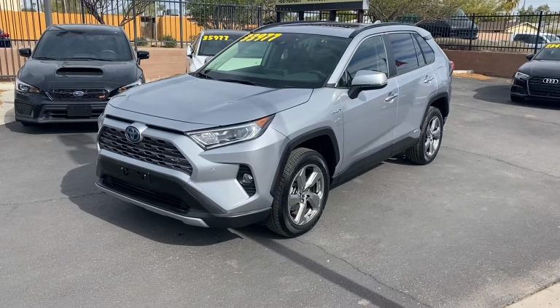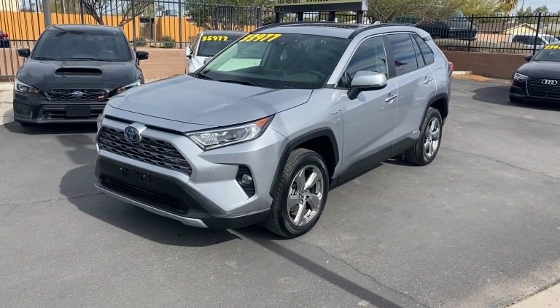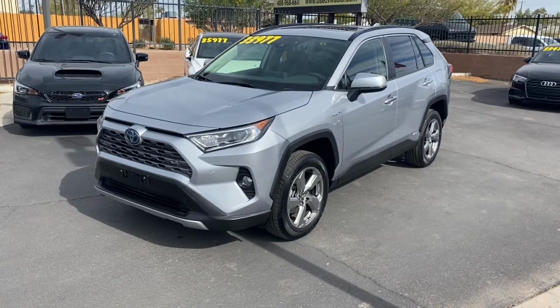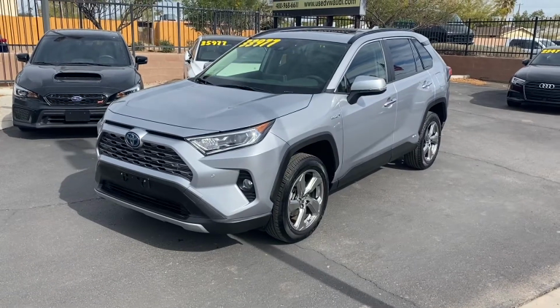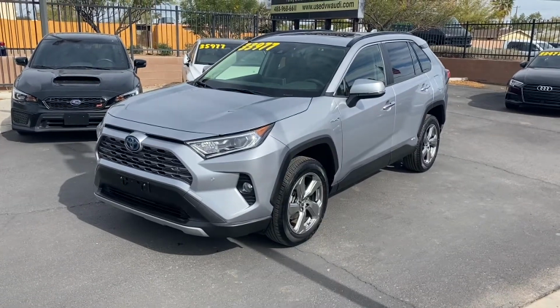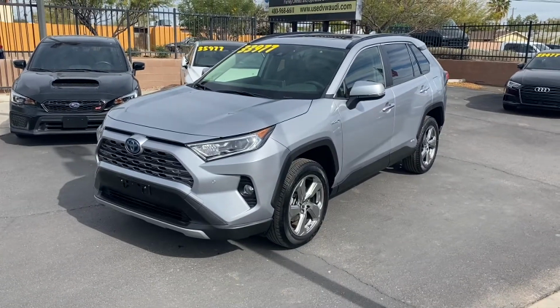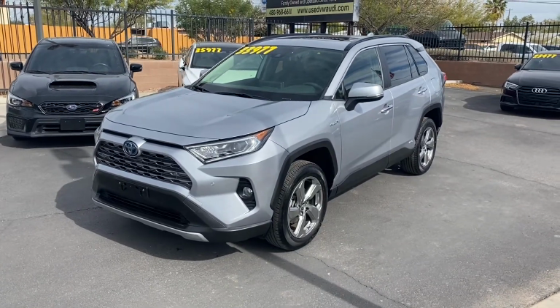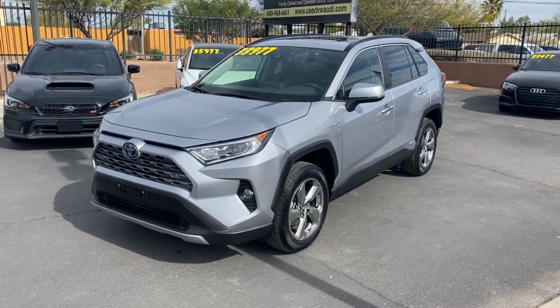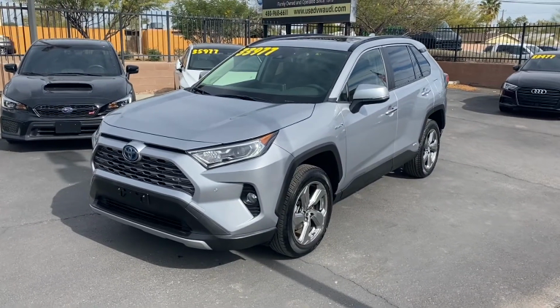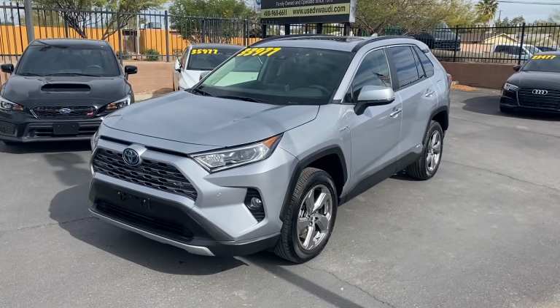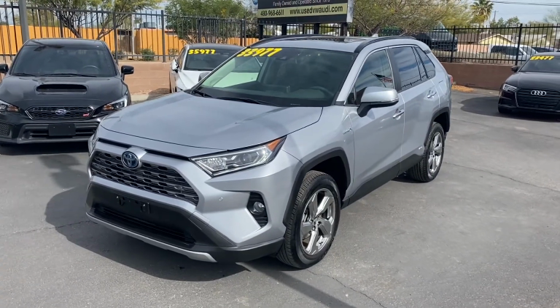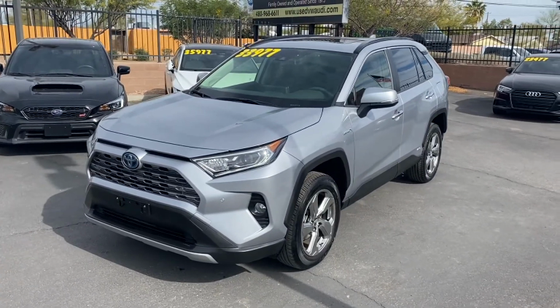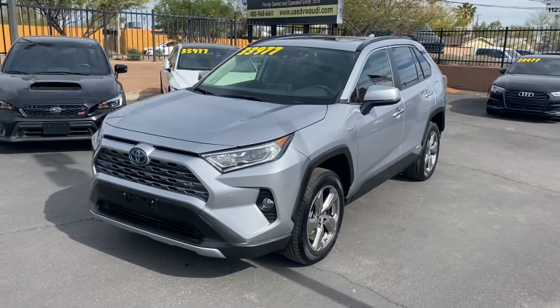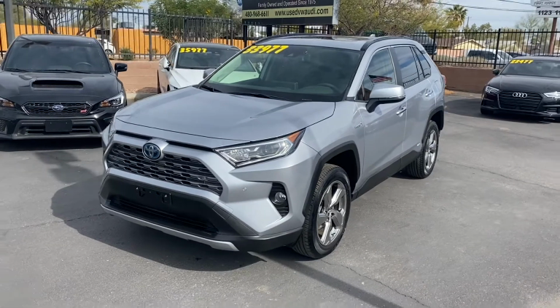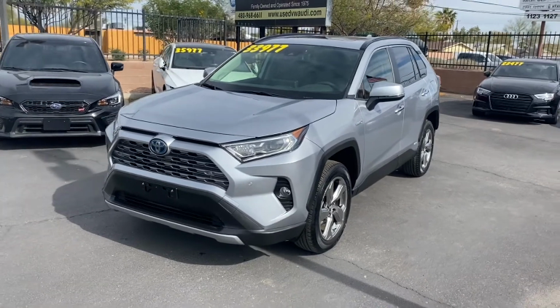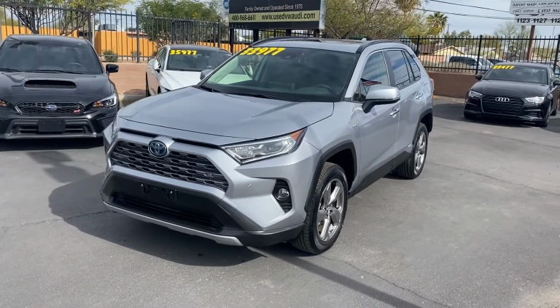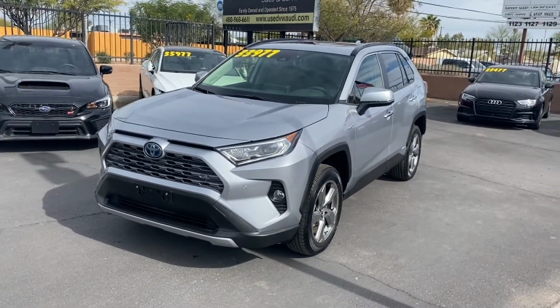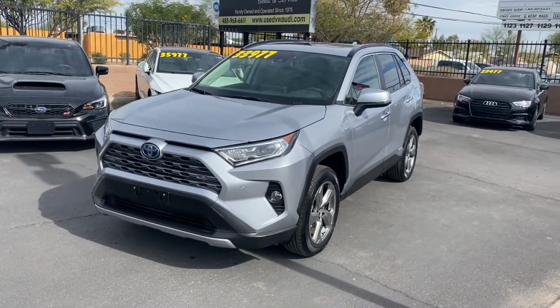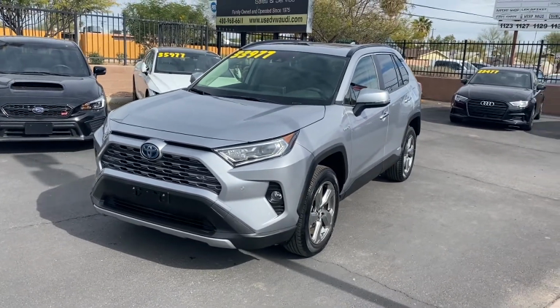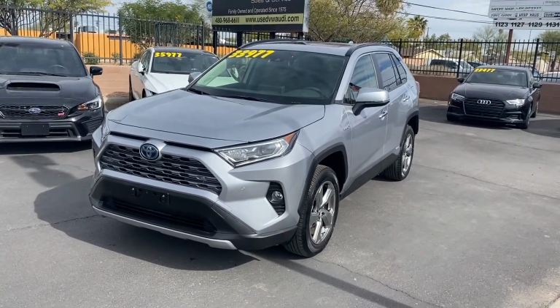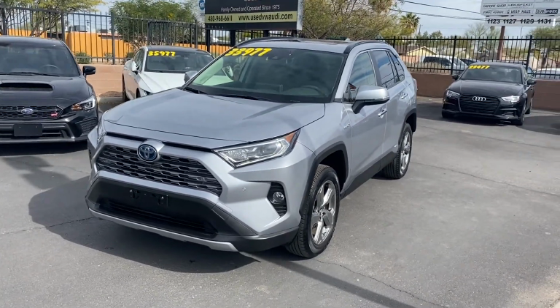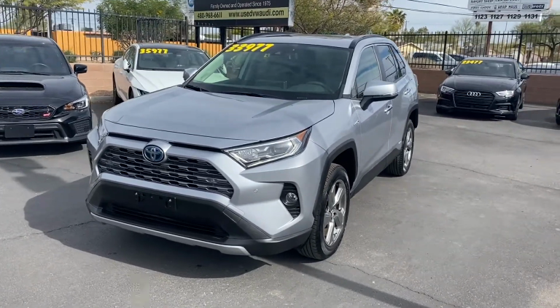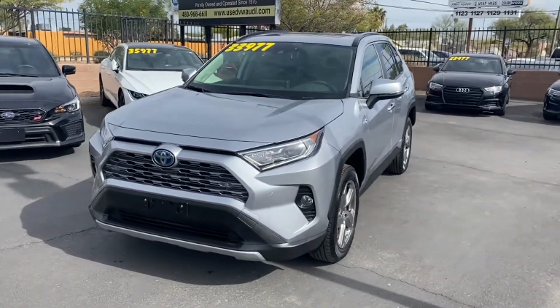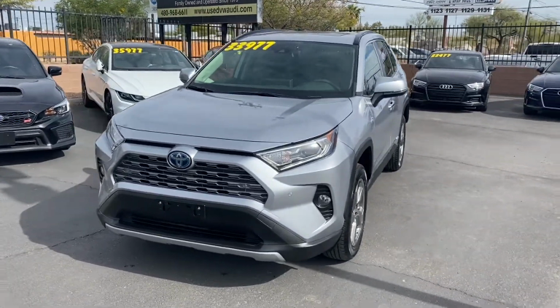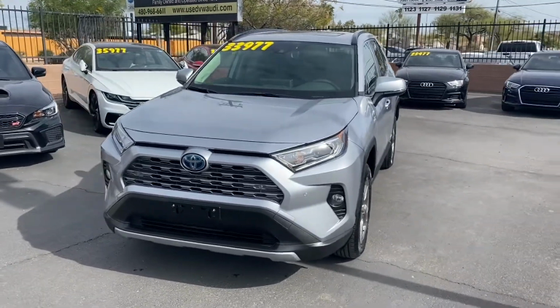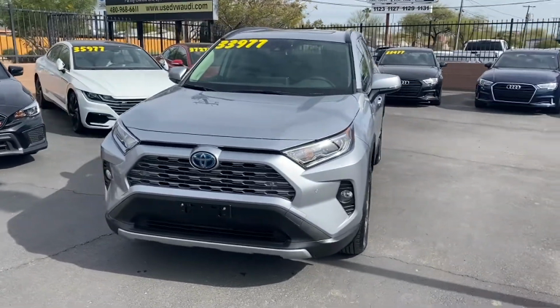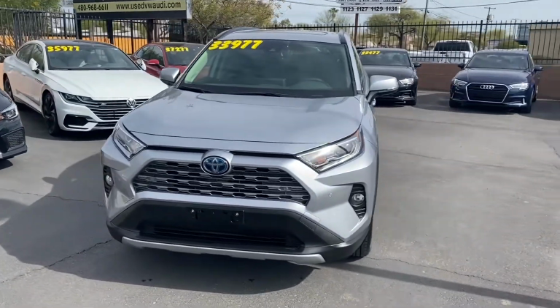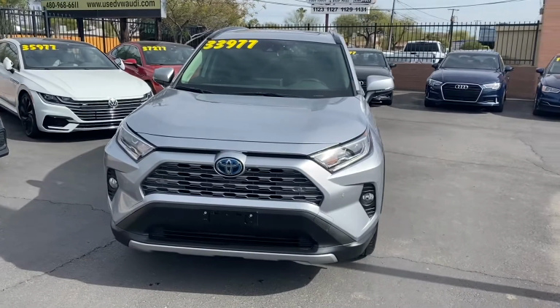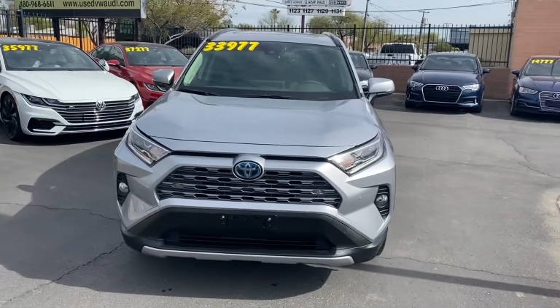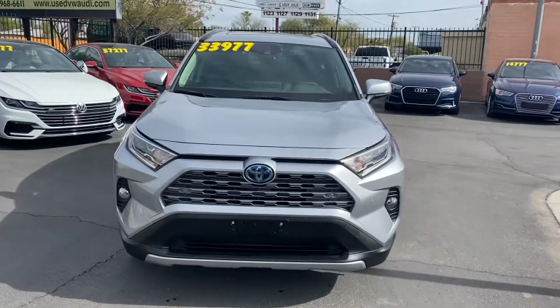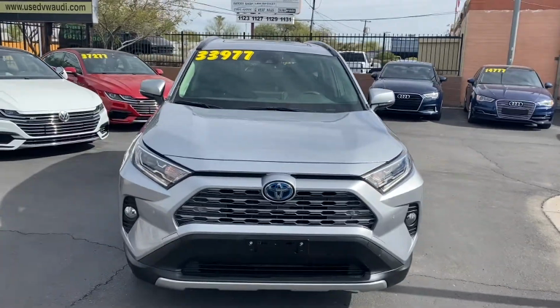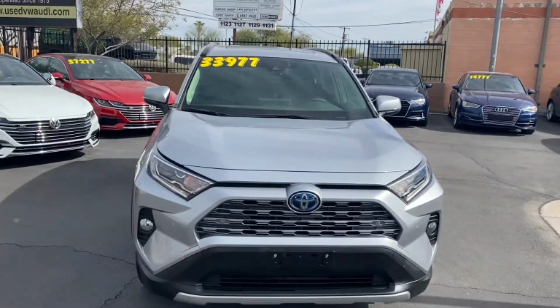What's up guys, this is Taylor with LeSueur Car Company and we are back with another car review today. We'll be checking out our brand new 2019 Toyota RAV4 — this one's got the hybrid limited trim with tons of really nice features.